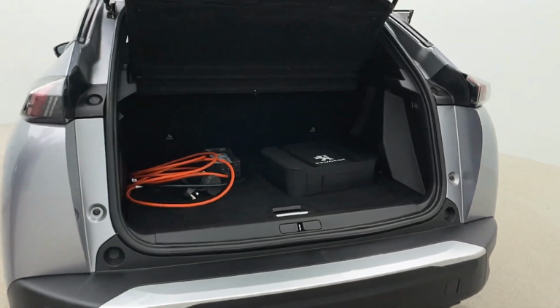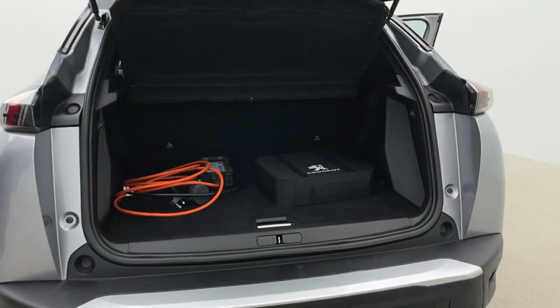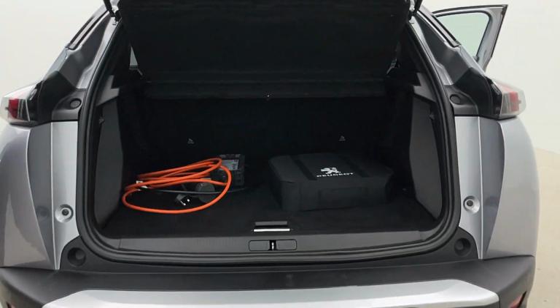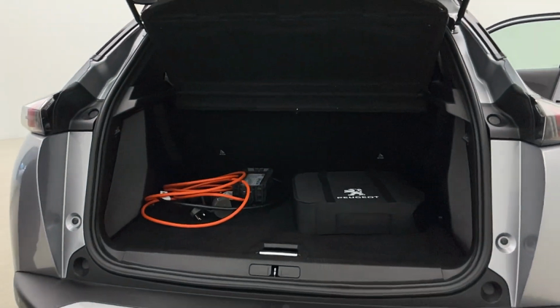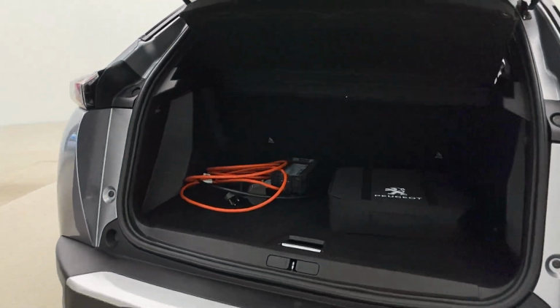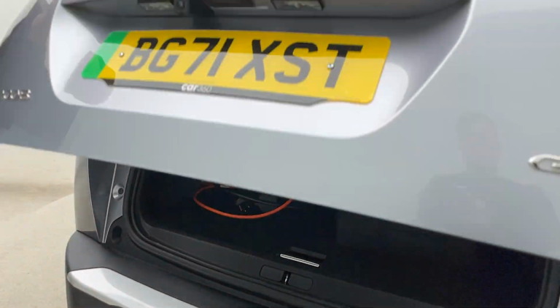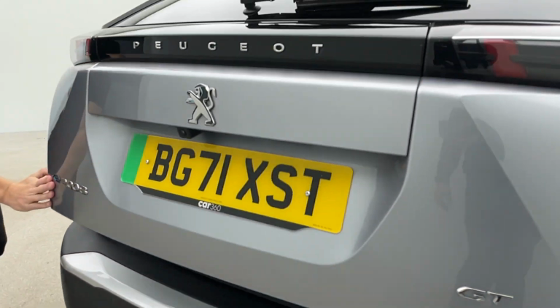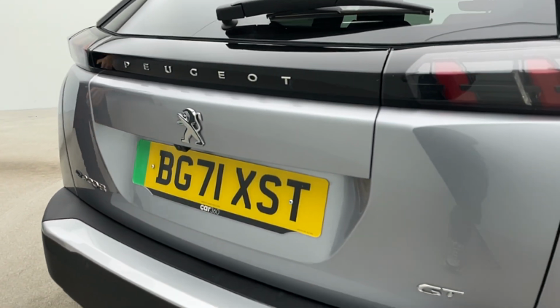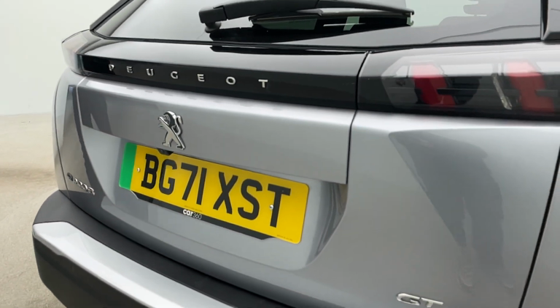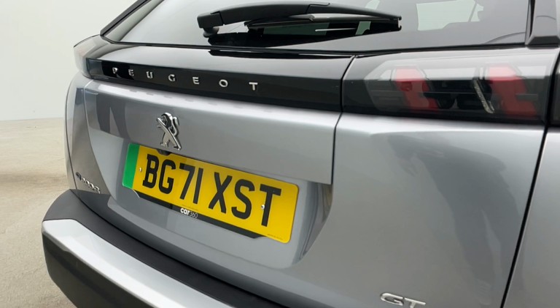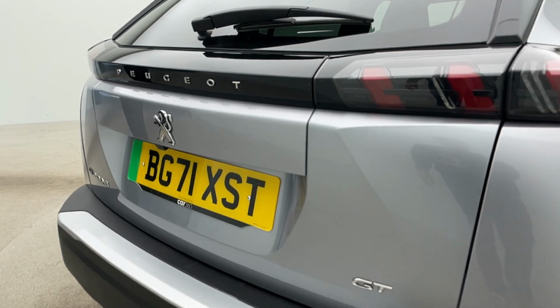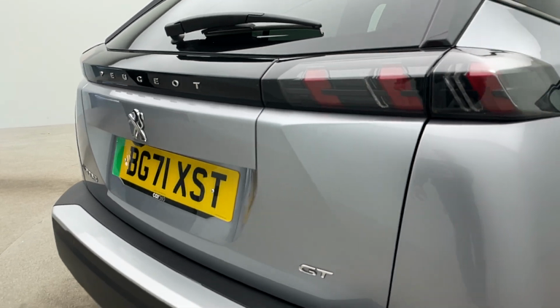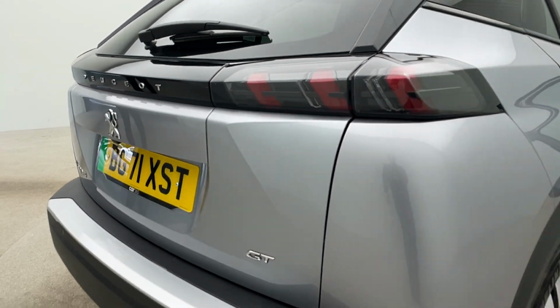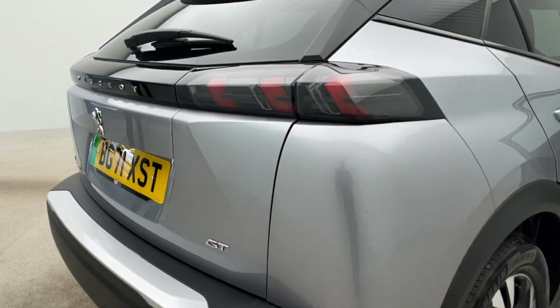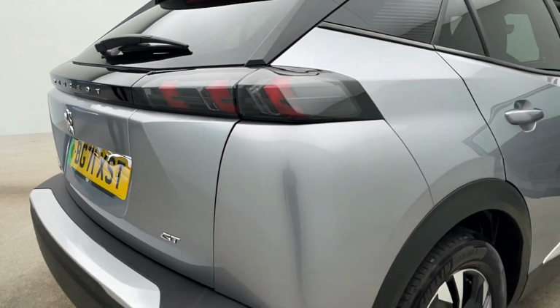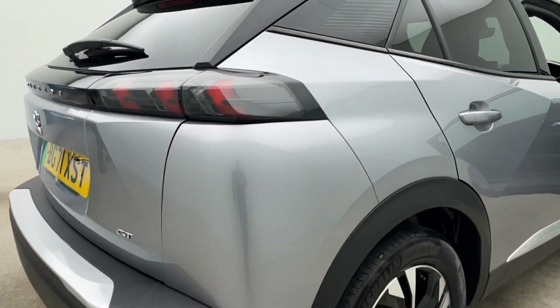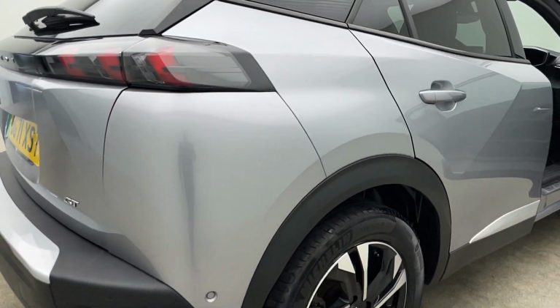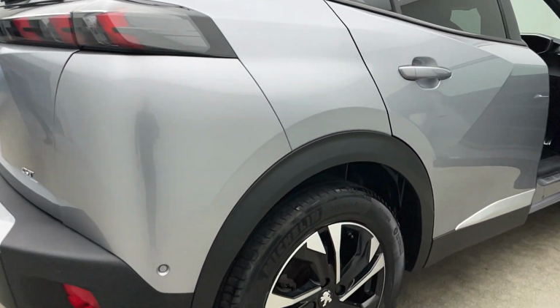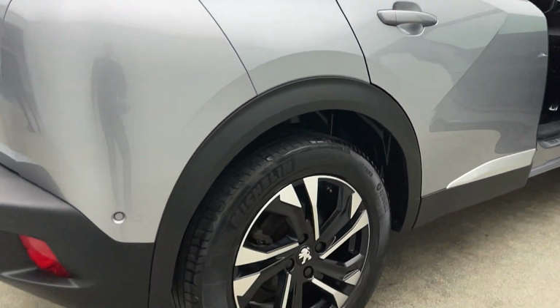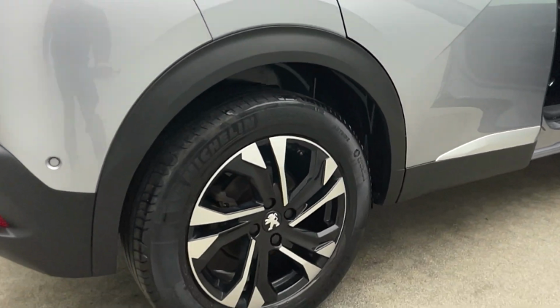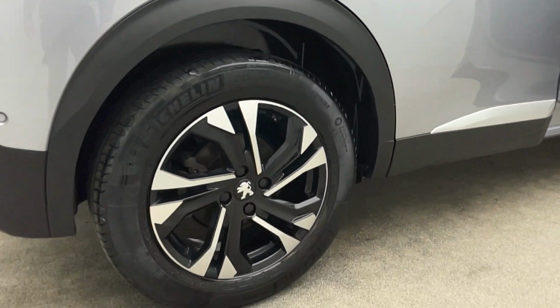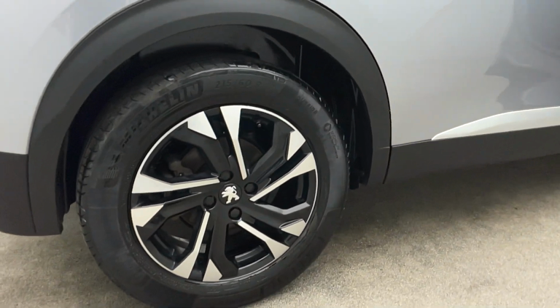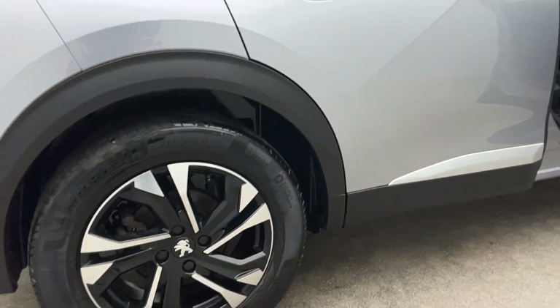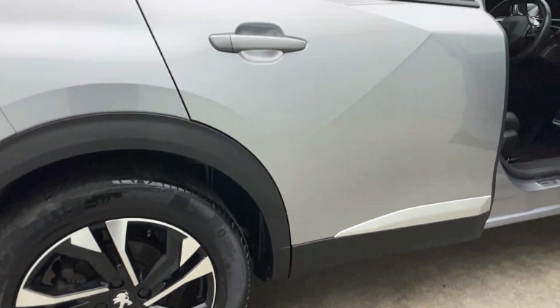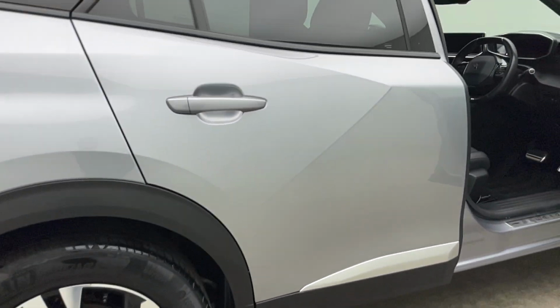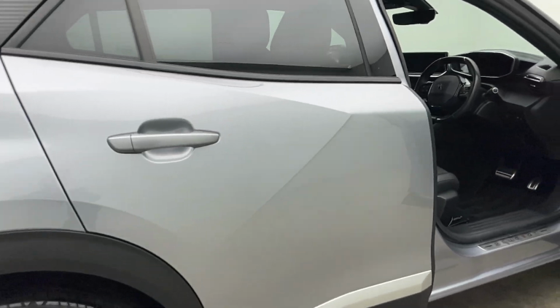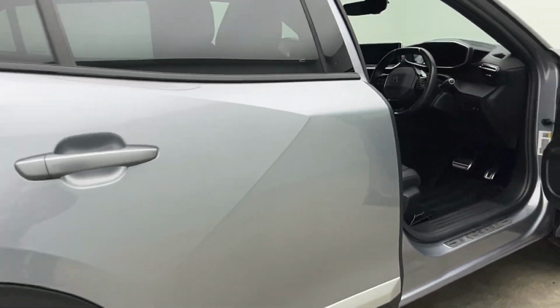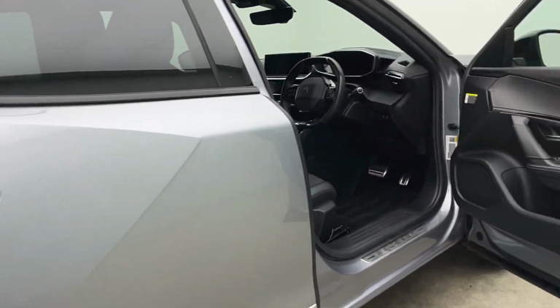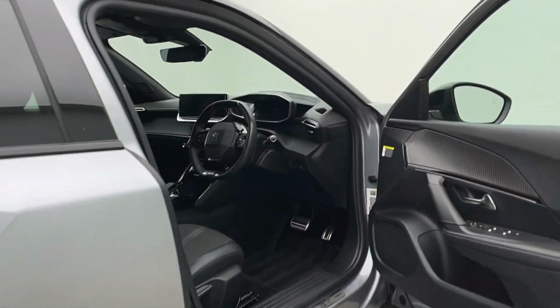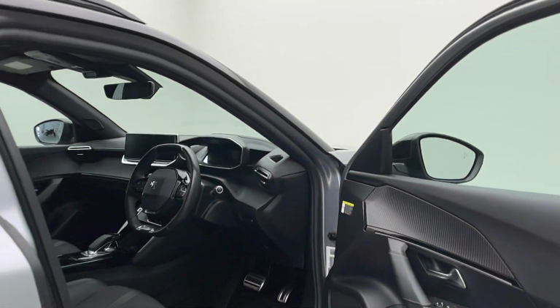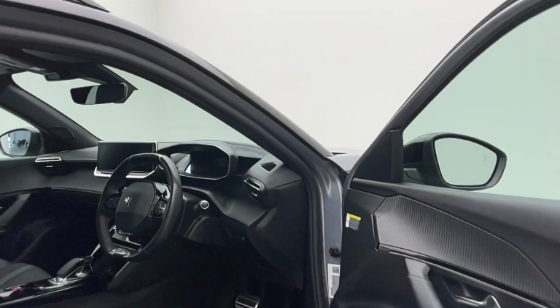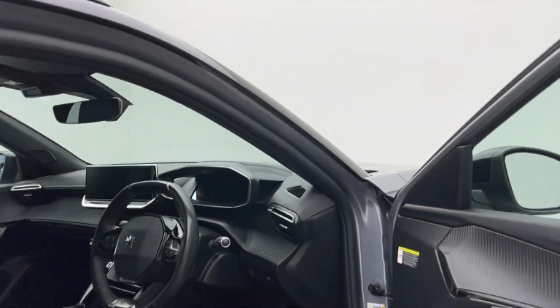We try and deal with everything in-house, so we're making it really slick and simple. Also, we've got finance and warranty packages catered towards EV, smart solutions allowing you to keep and maintain the vehicle in the condition that you see it here.